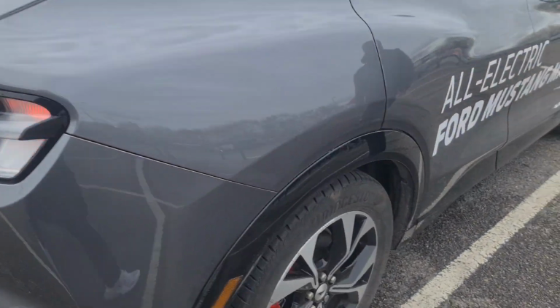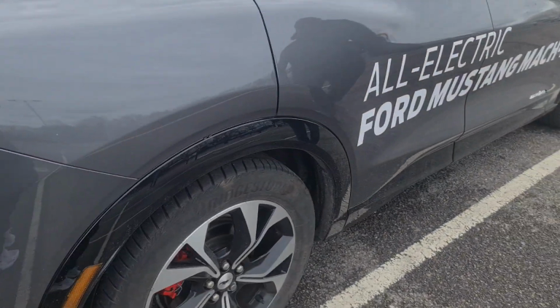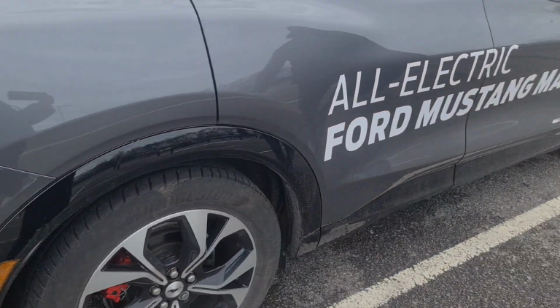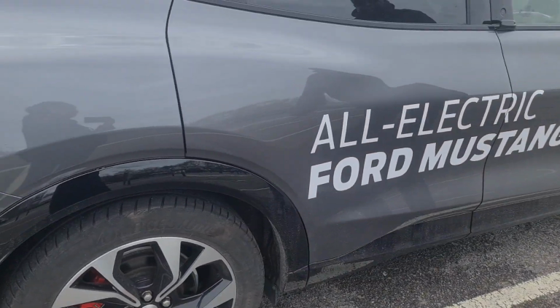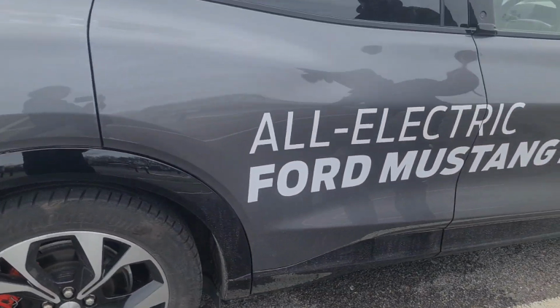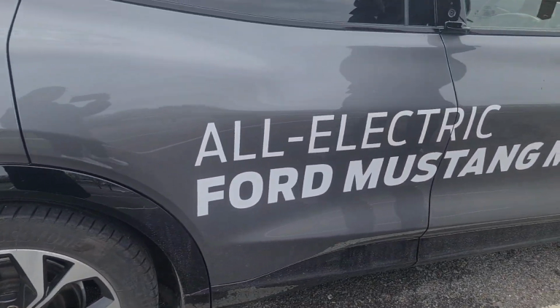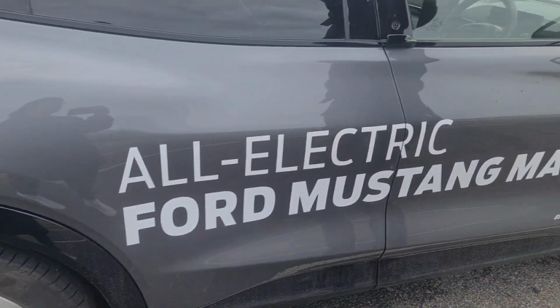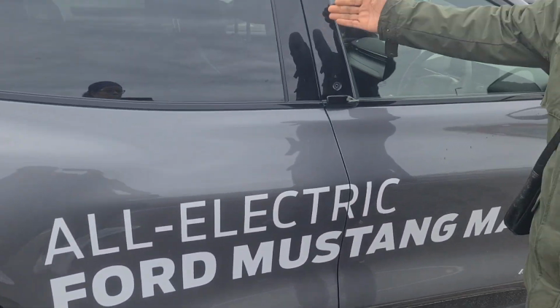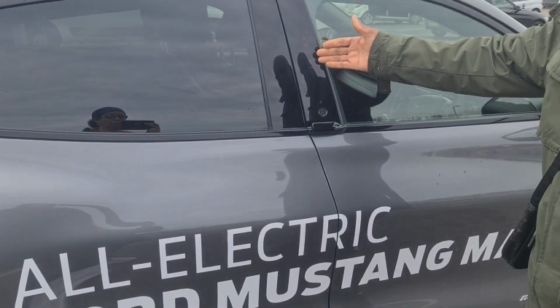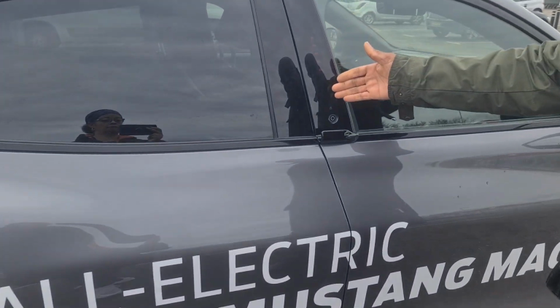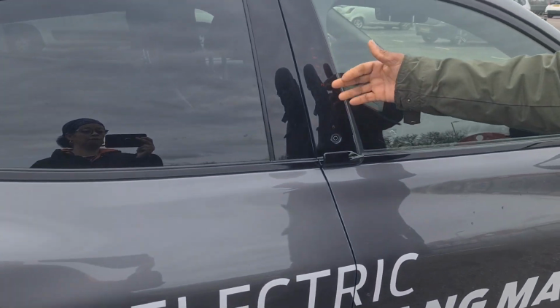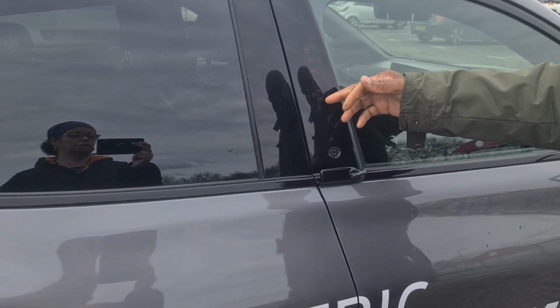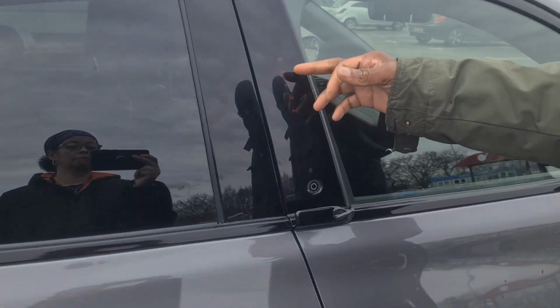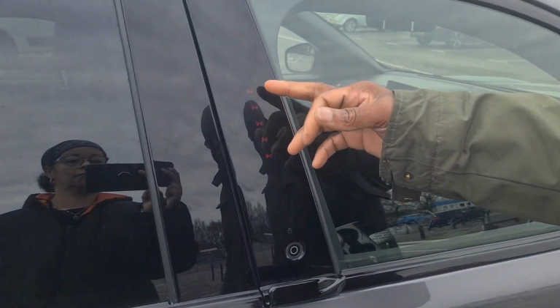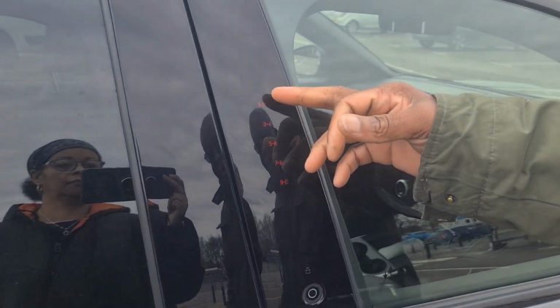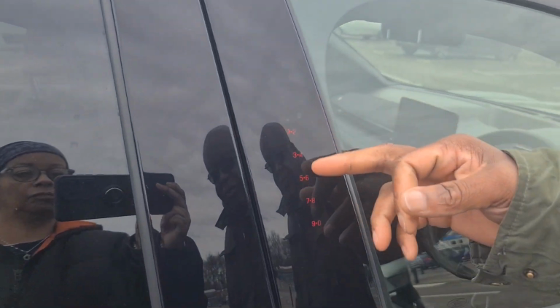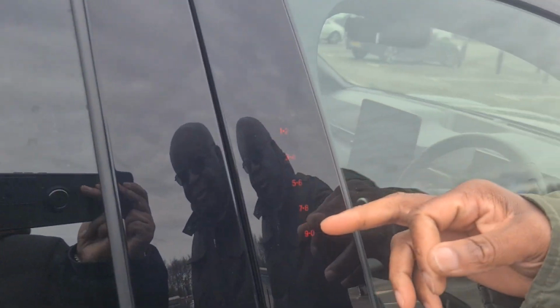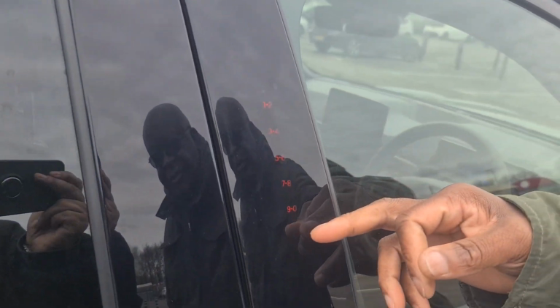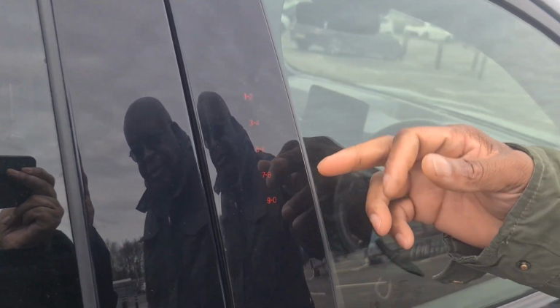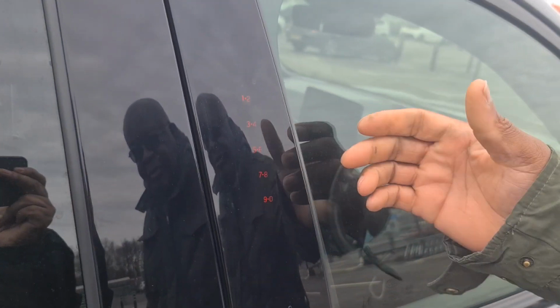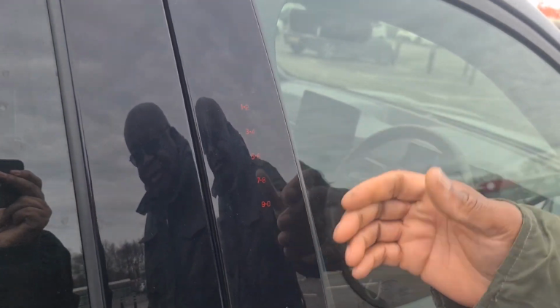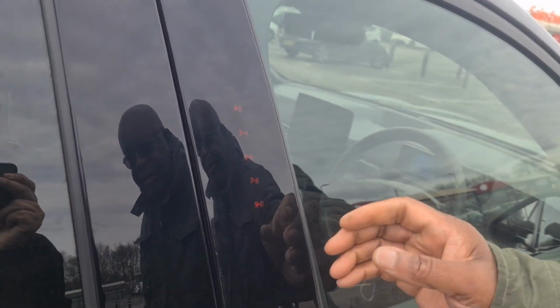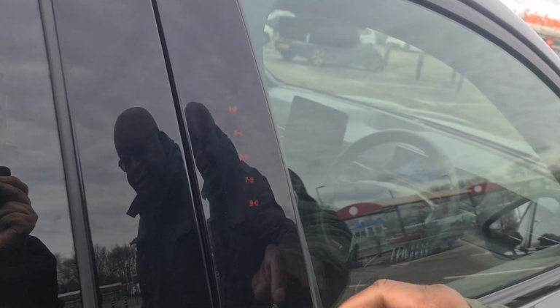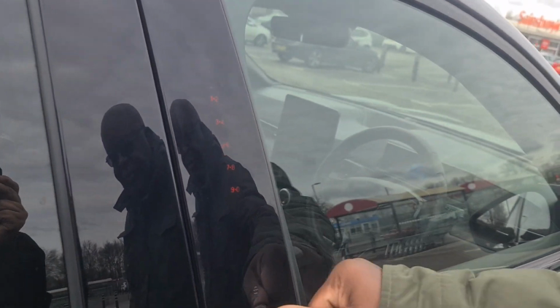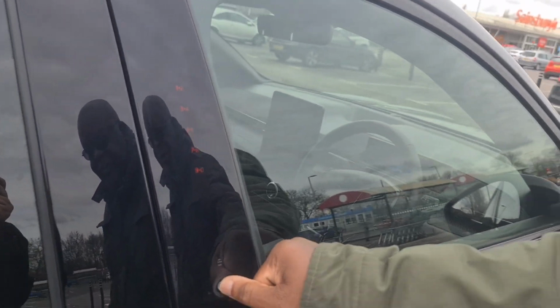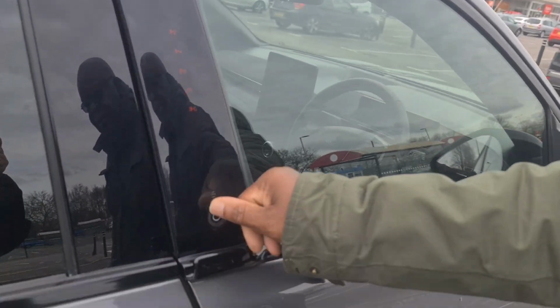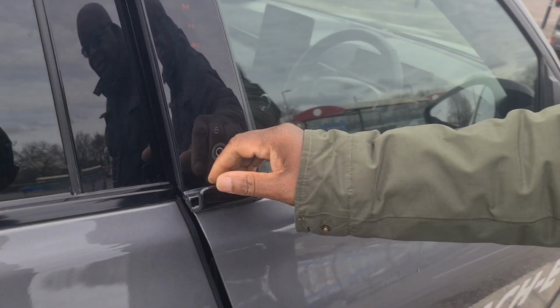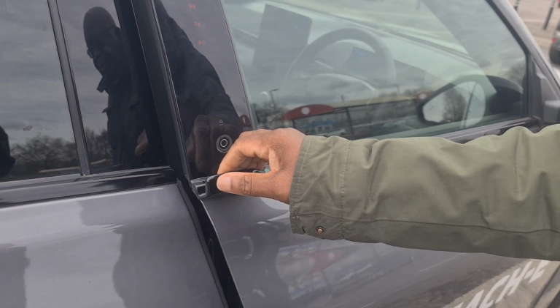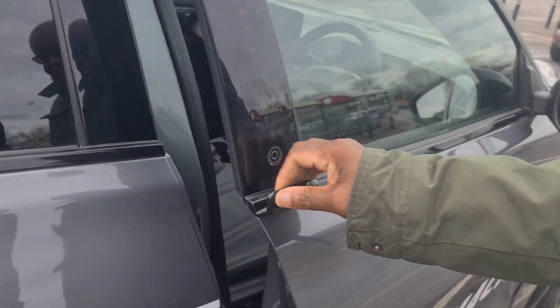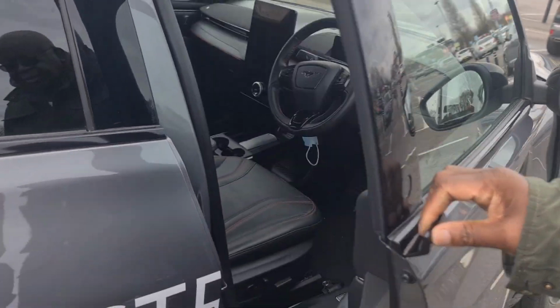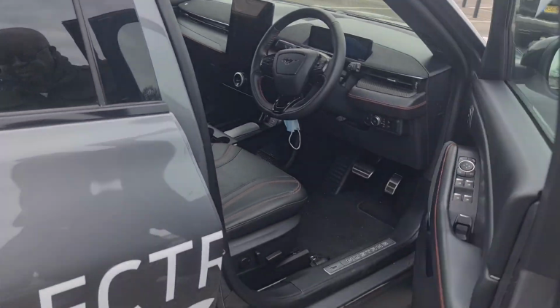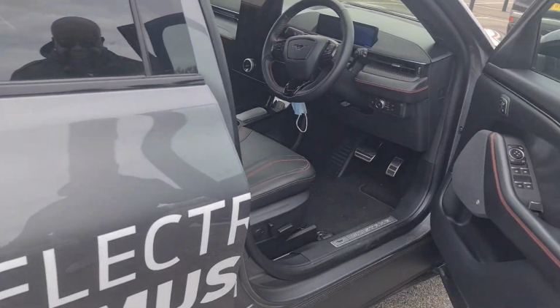As you get in, there are LED highlights all down the side here. See the lights? Then you press to get in and go around the other side.